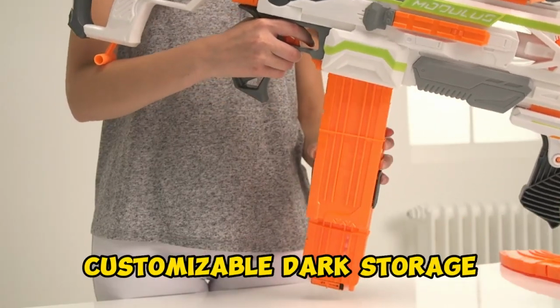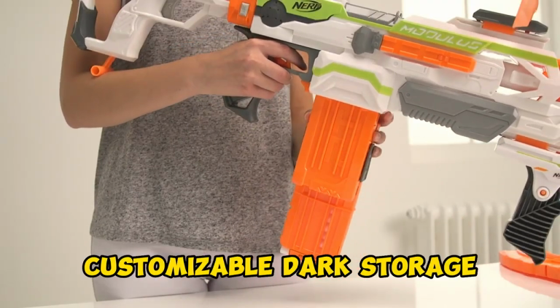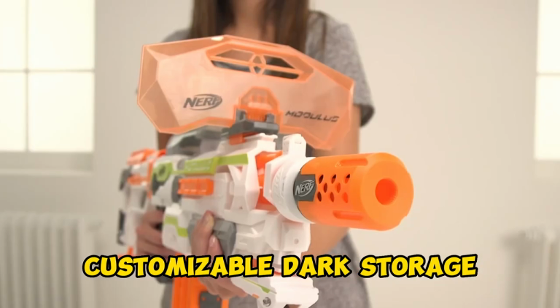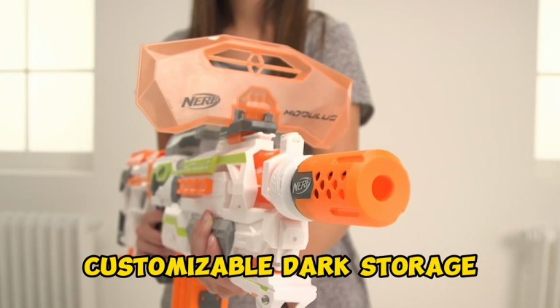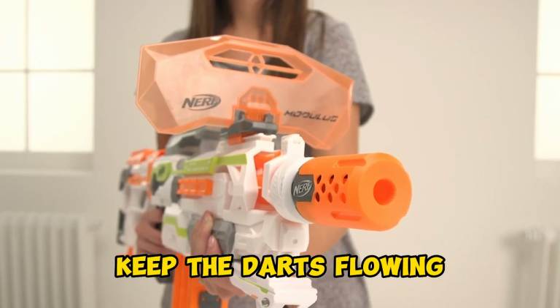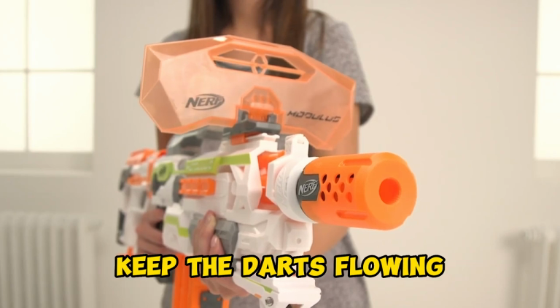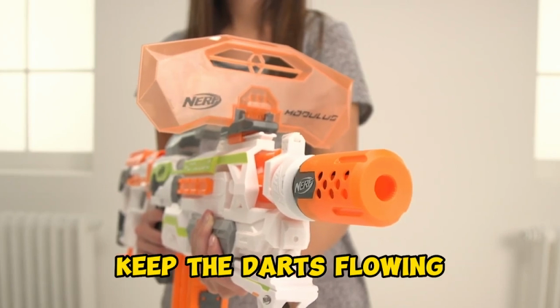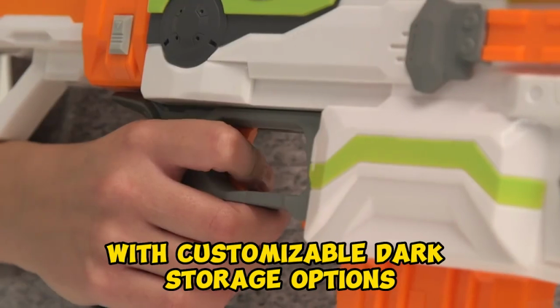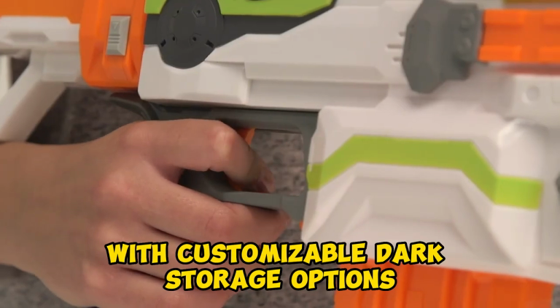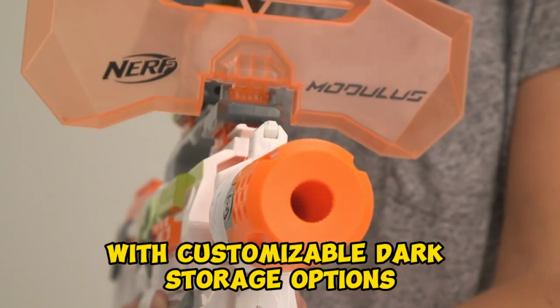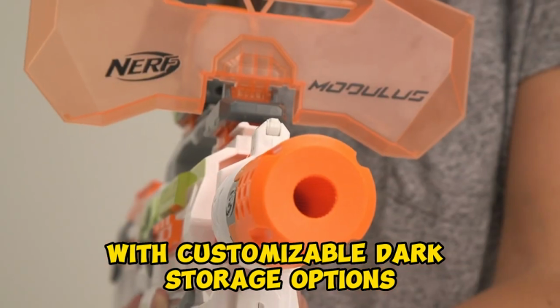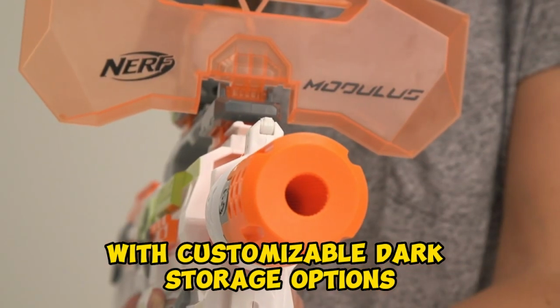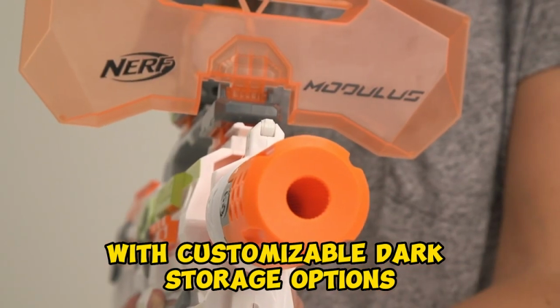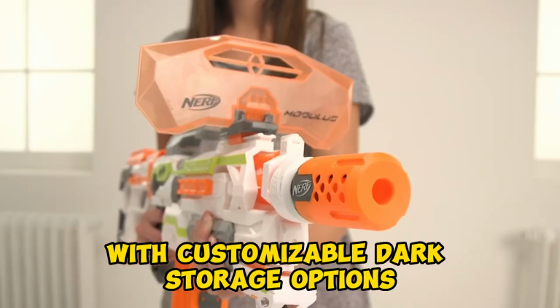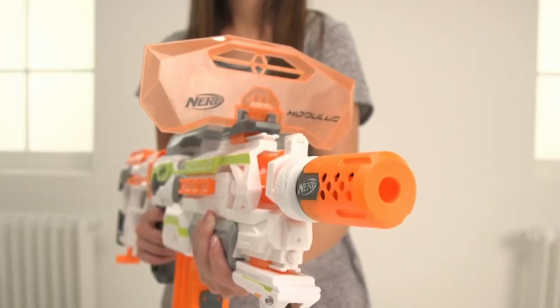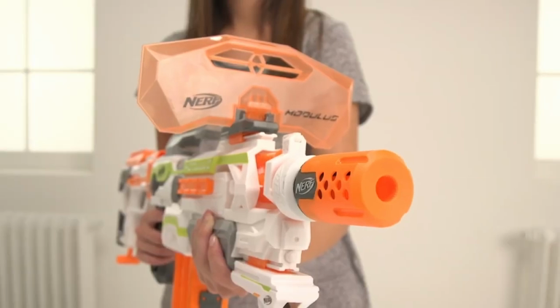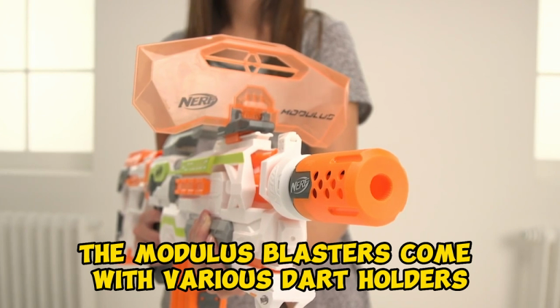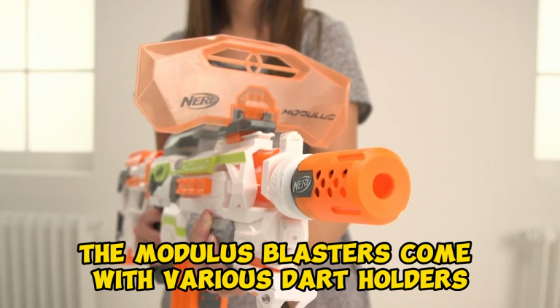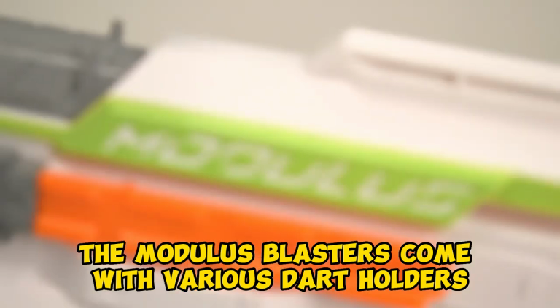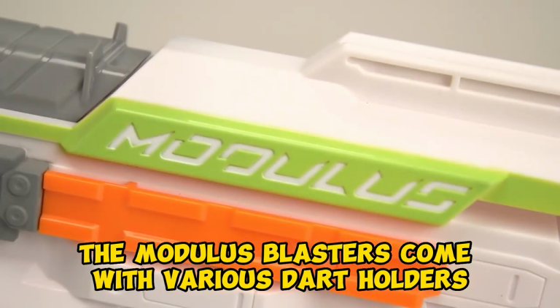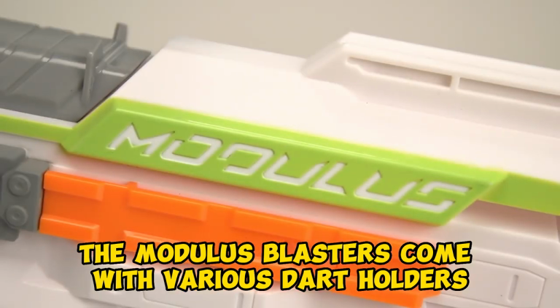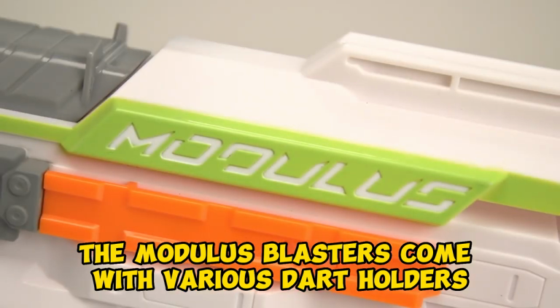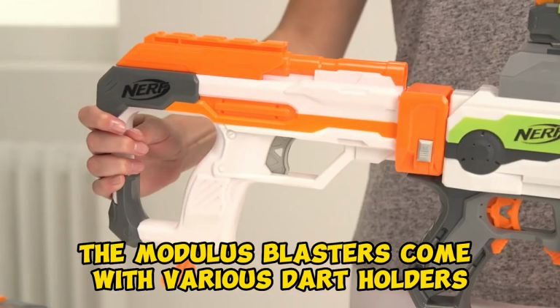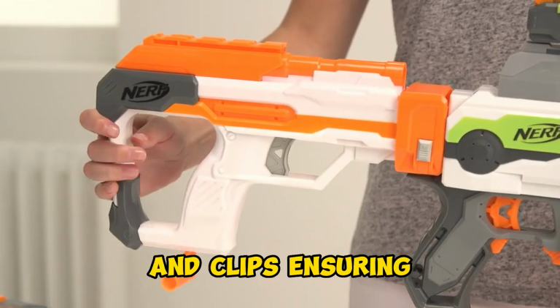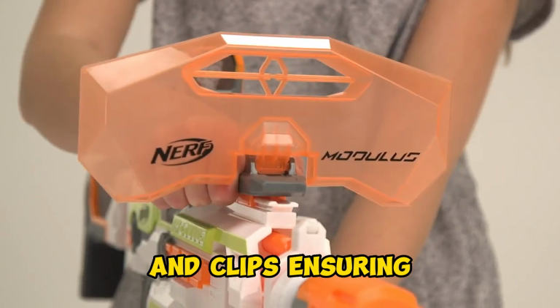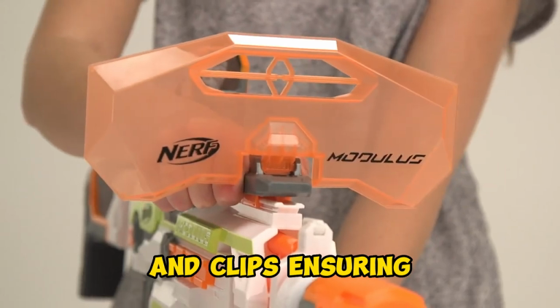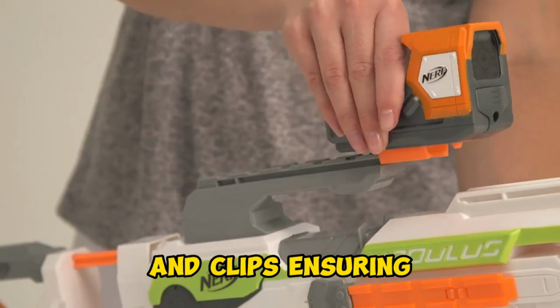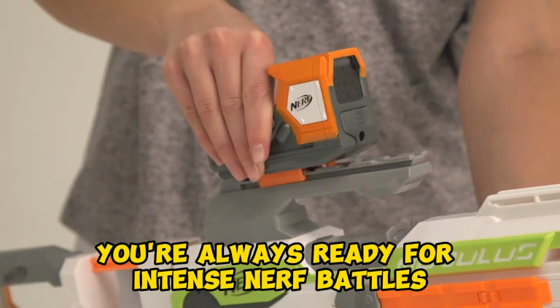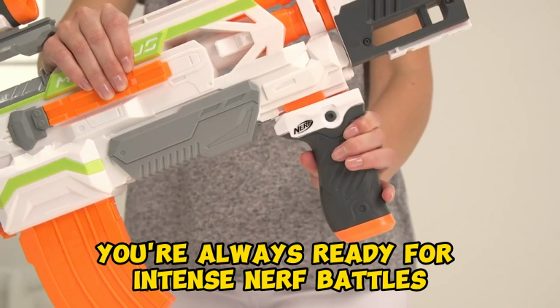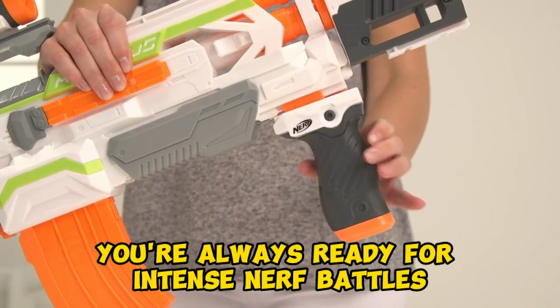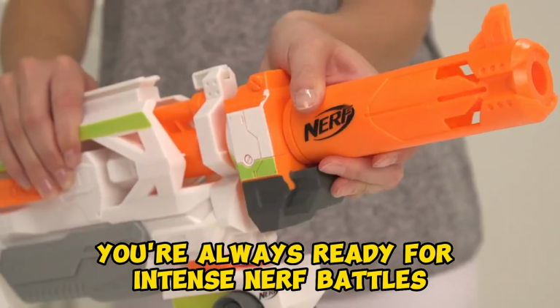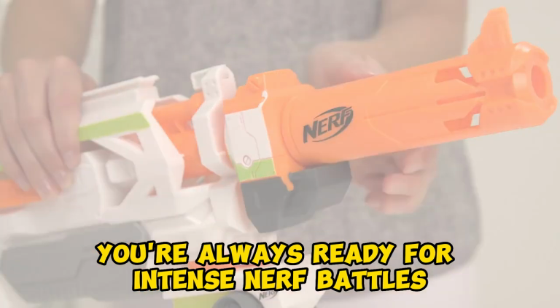Customizable dart storage — keep the darts flowing with customizable dart storage options. The Modulus blasters come with various dart holders and clips, ensuring you're always ready for intense Nerf battles.